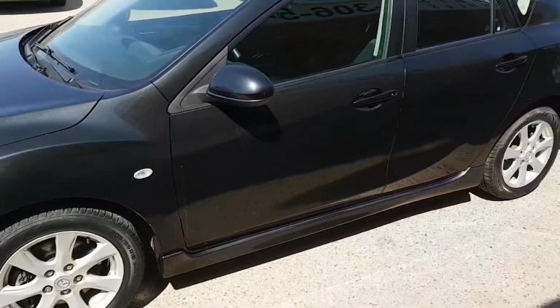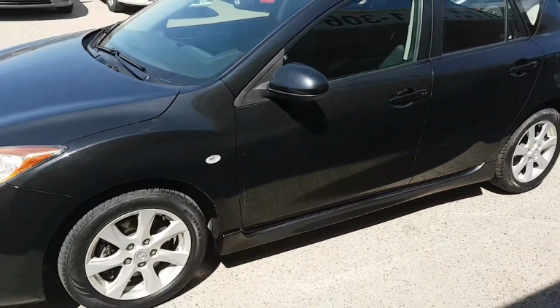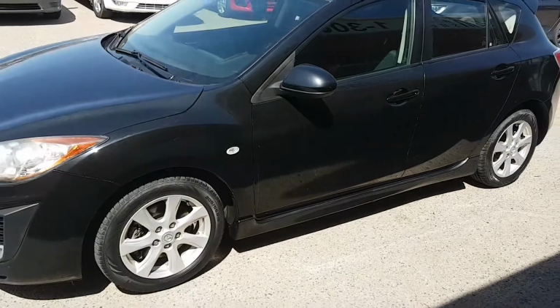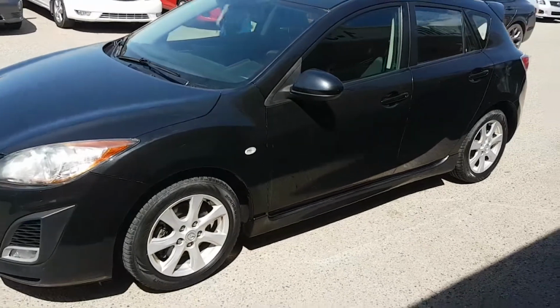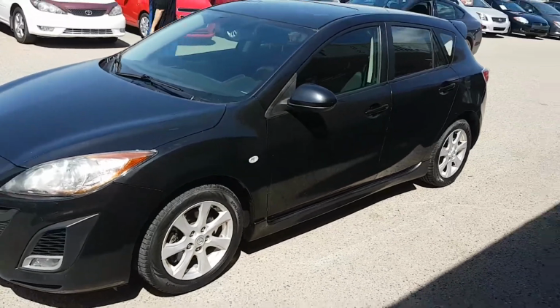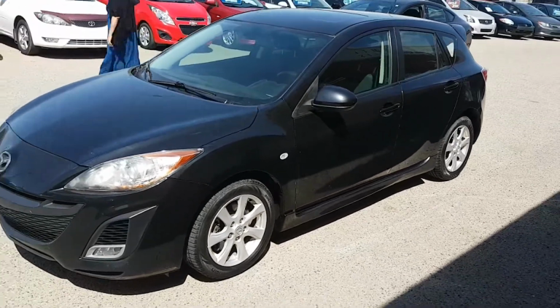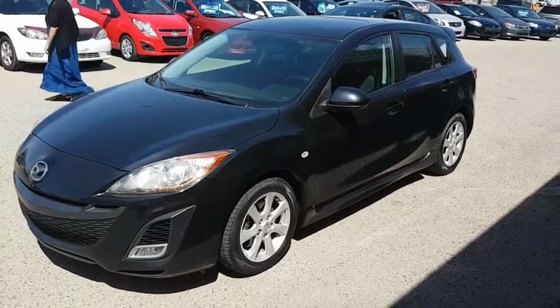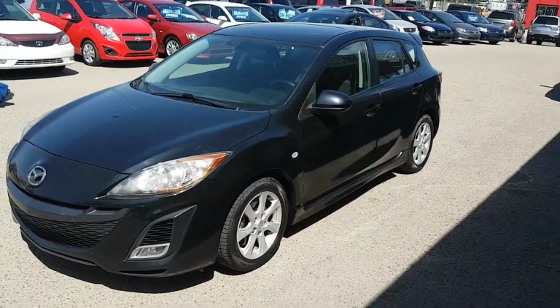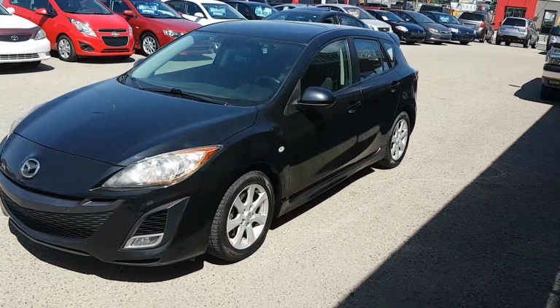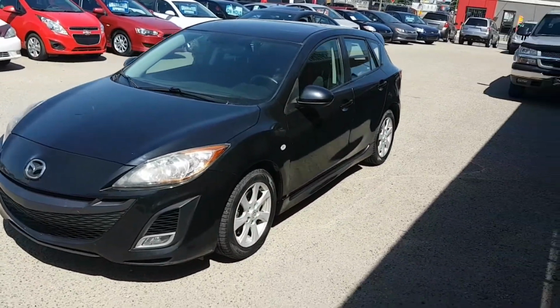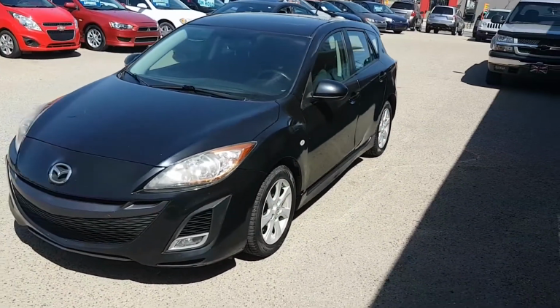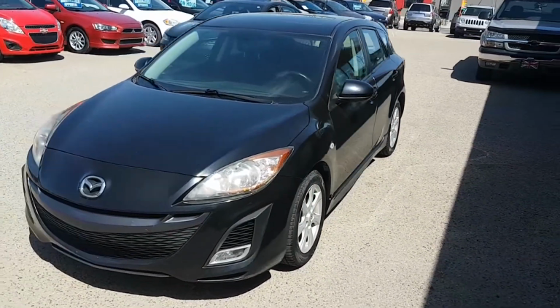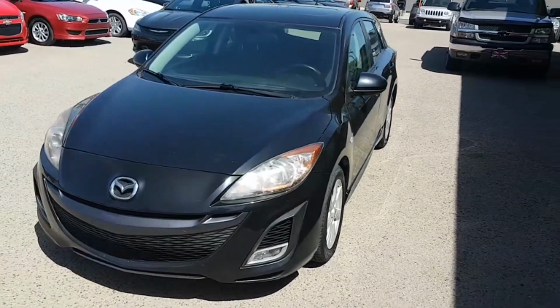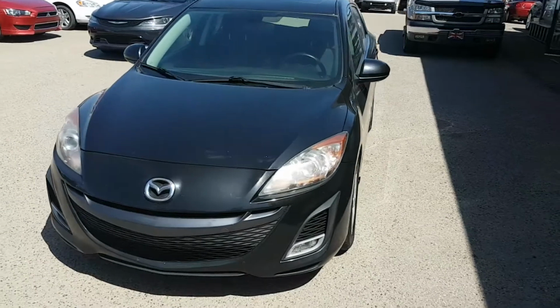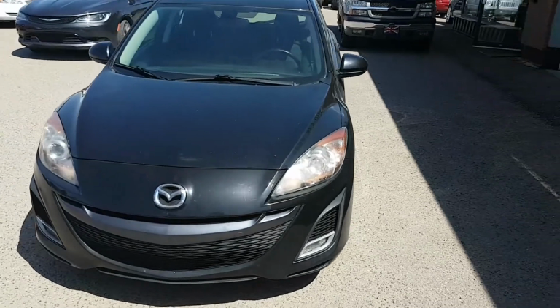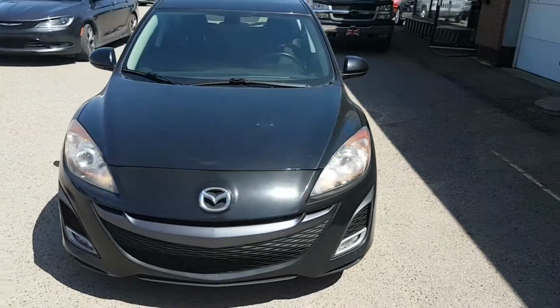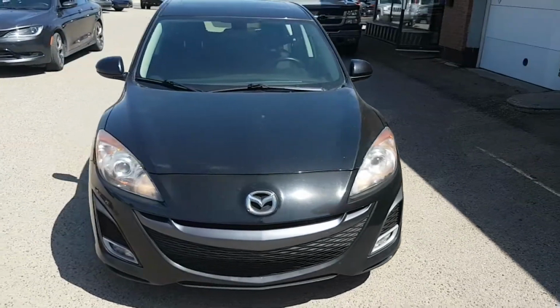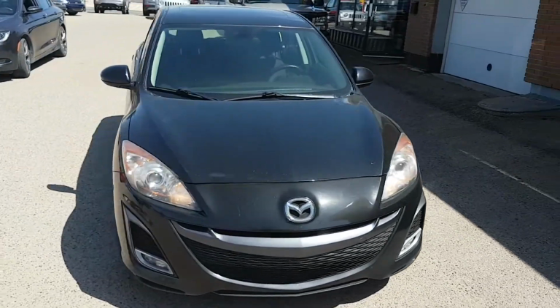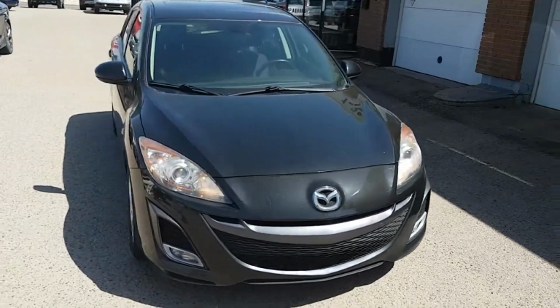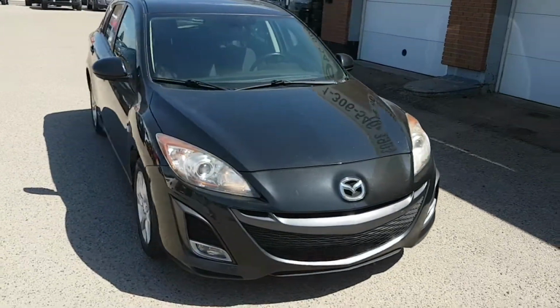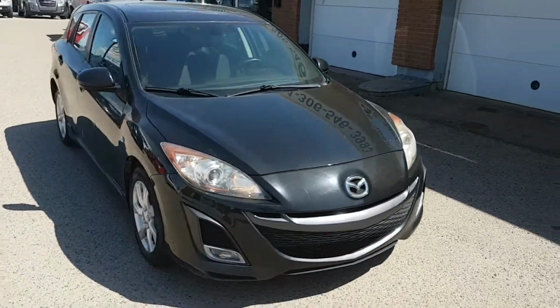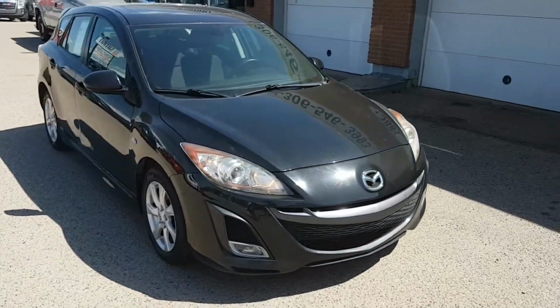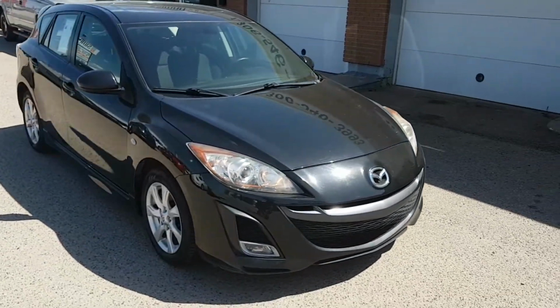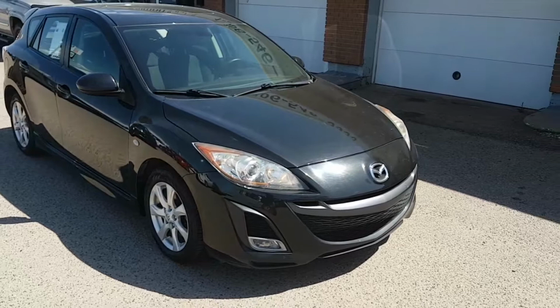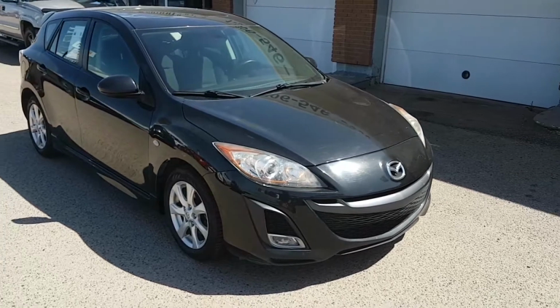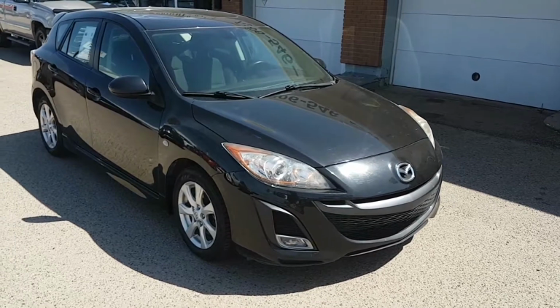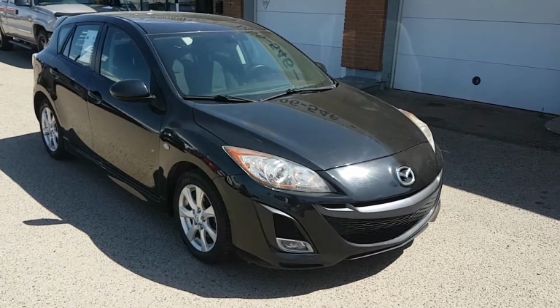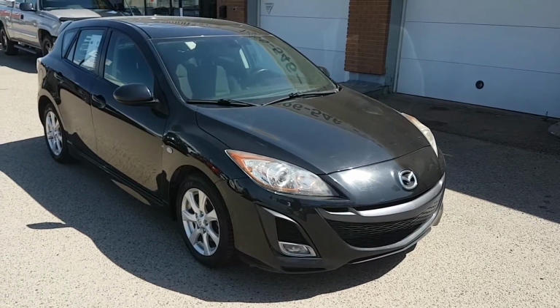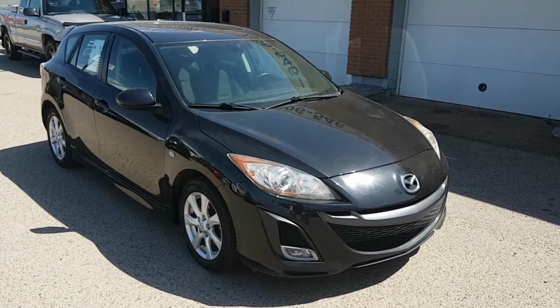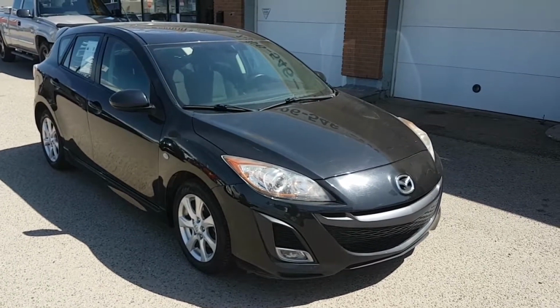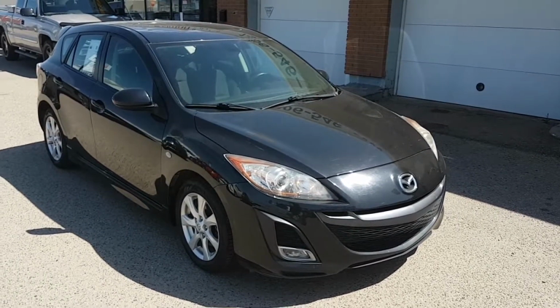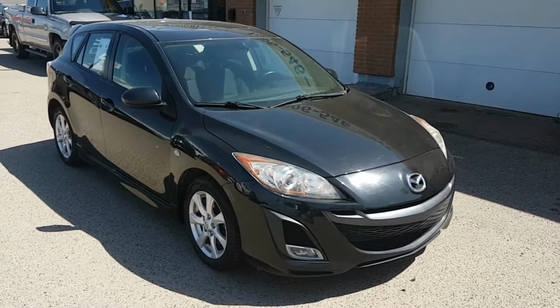If you want more information on this or any of our other vehicles, you can find us at 551 East Victoria Avenue in Regina. You can give us a call at 306-546-3993 or visit us online at www.SimonAutoSales.com. Simon Auto Sales — large enough to make a difference, small enough to care.